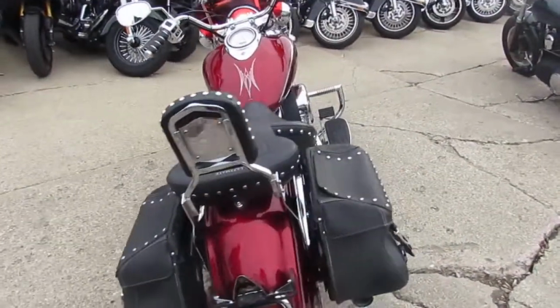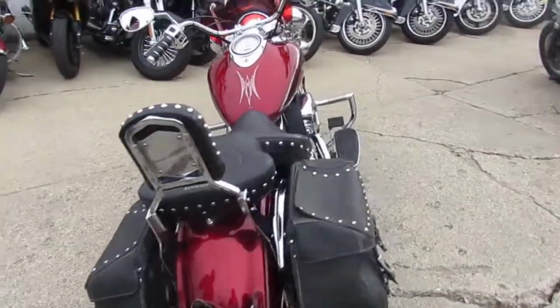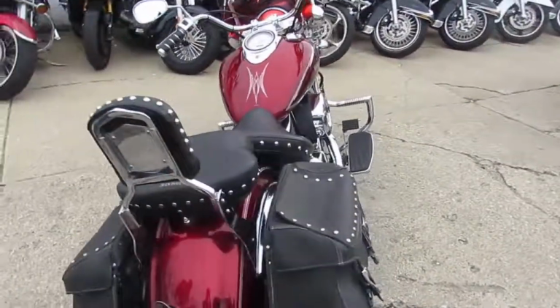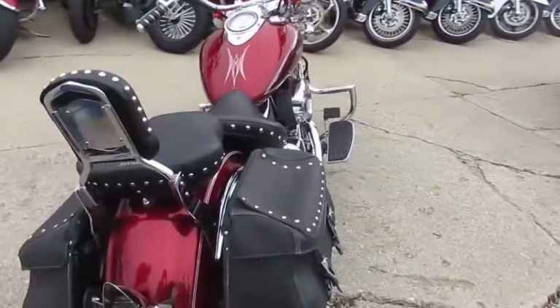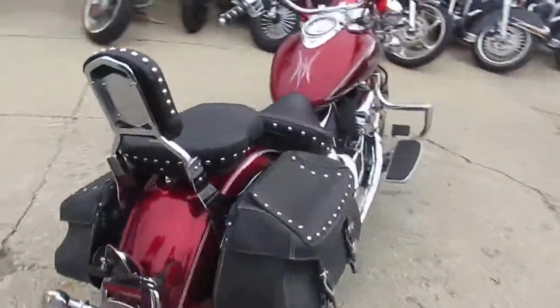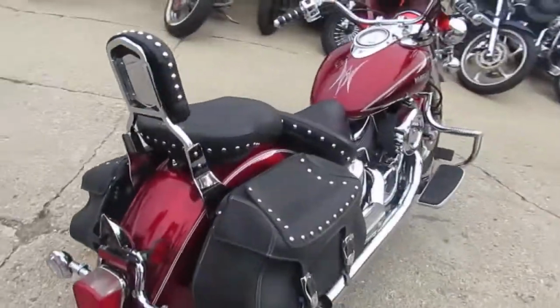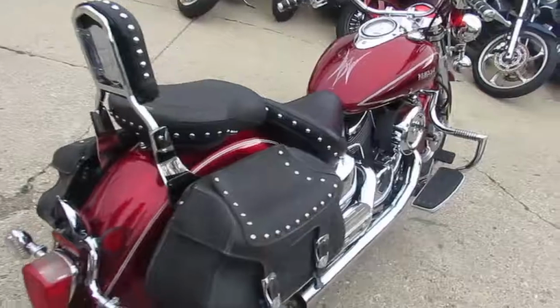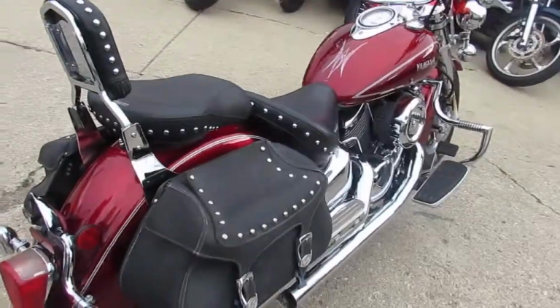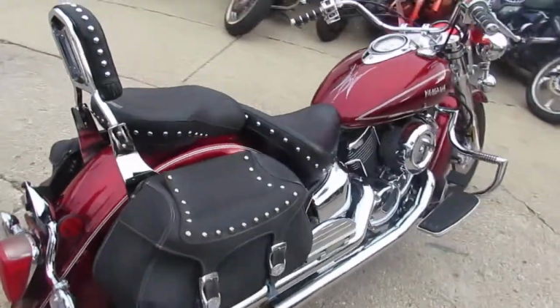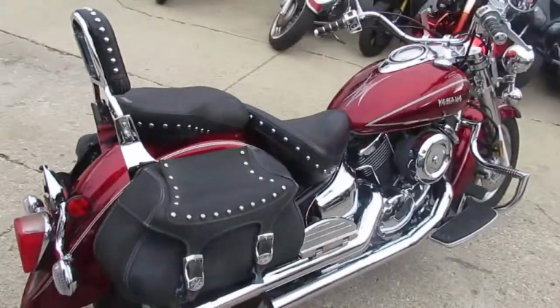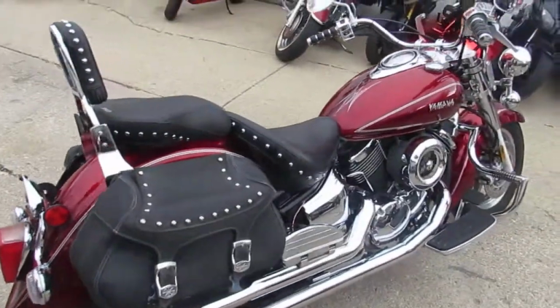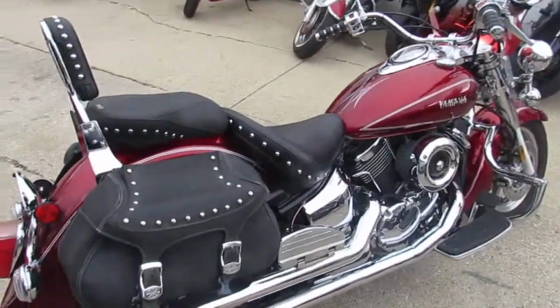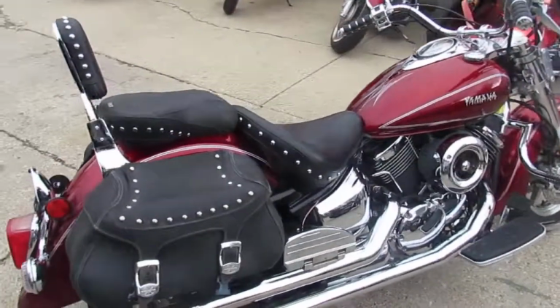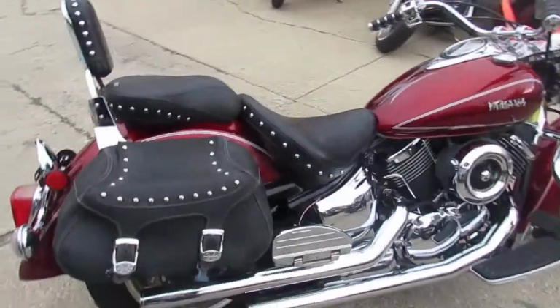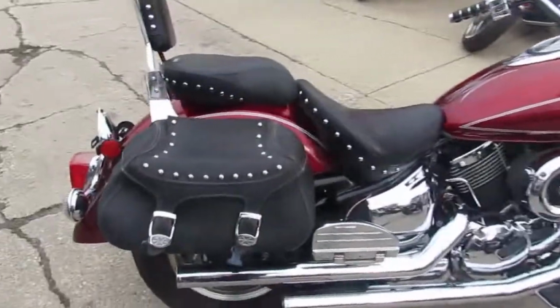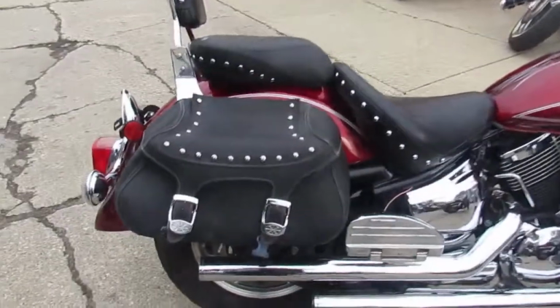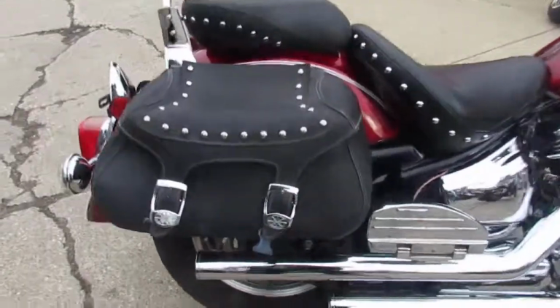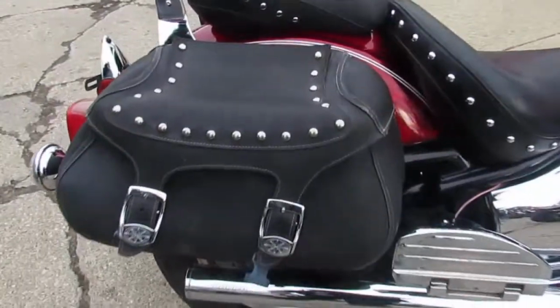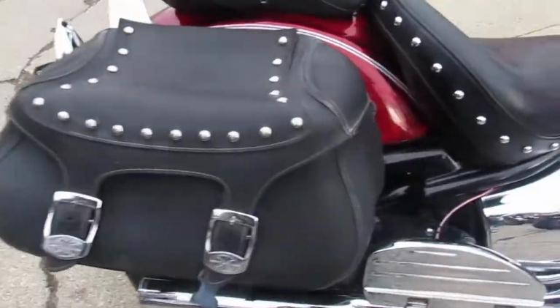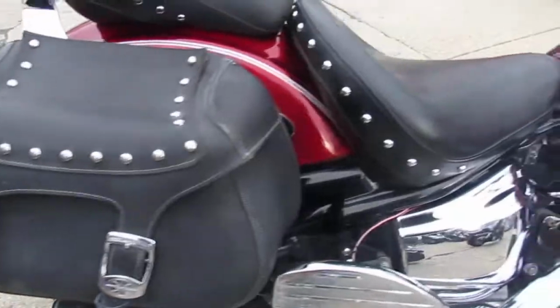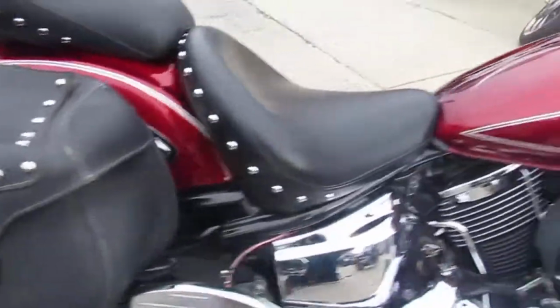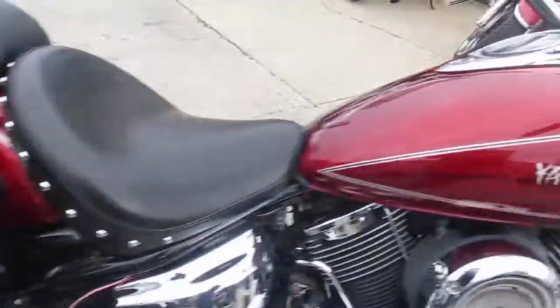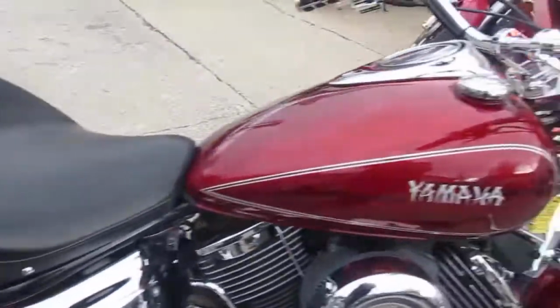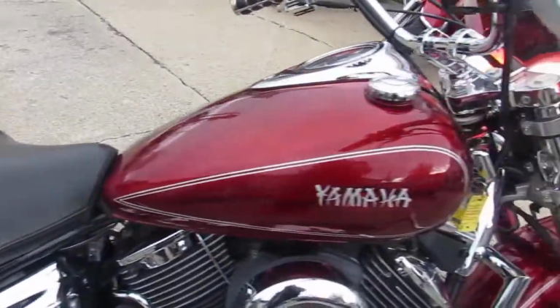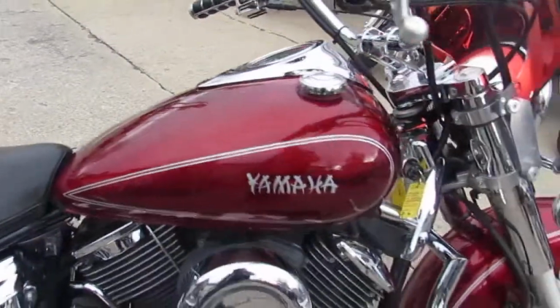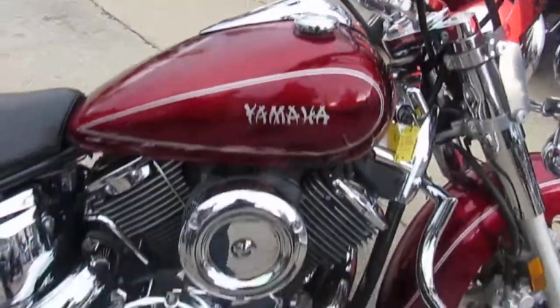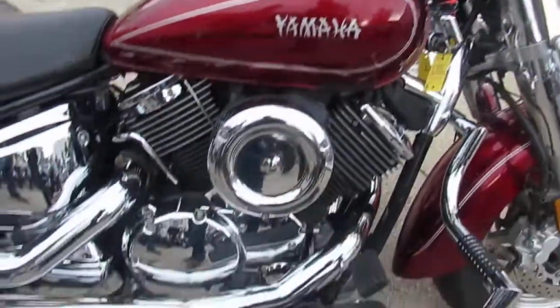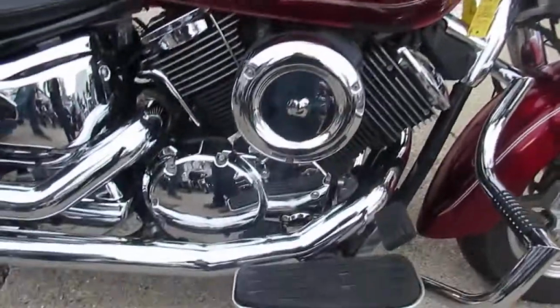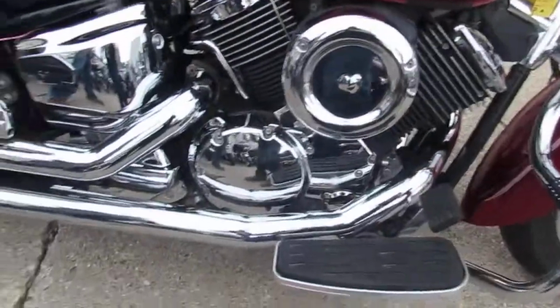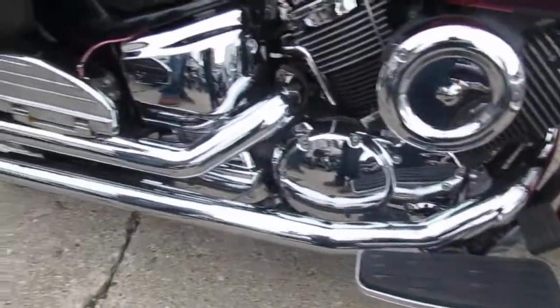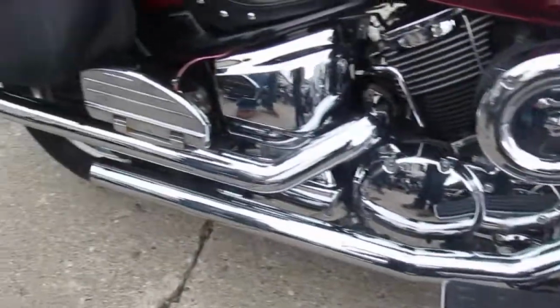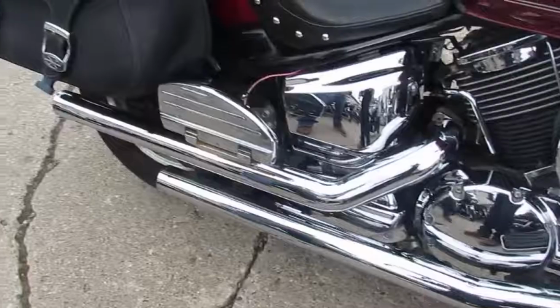This one's got it all. I don't know if you can tell — real close to this paint — custom paint looks awesome. This bike's really a must-see. Cobra exhaust, tons of chrome. Nice, nice bike.